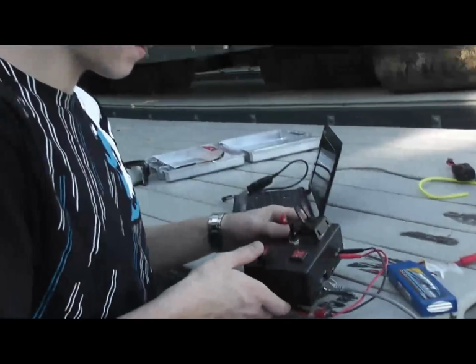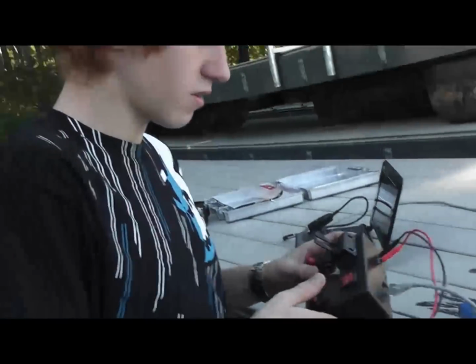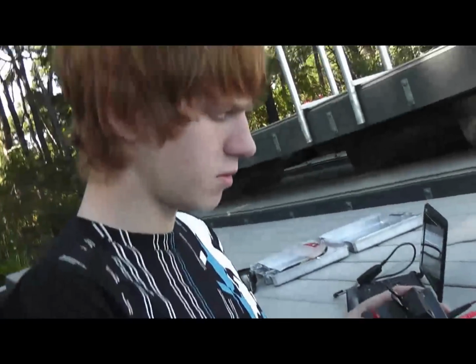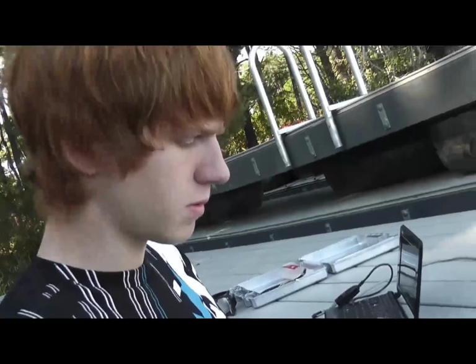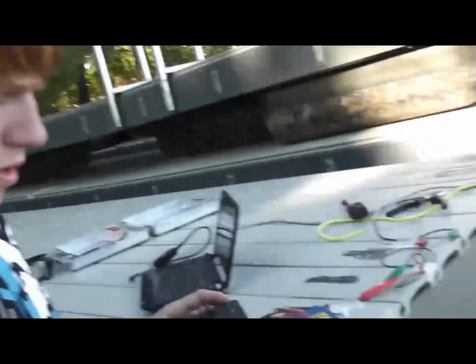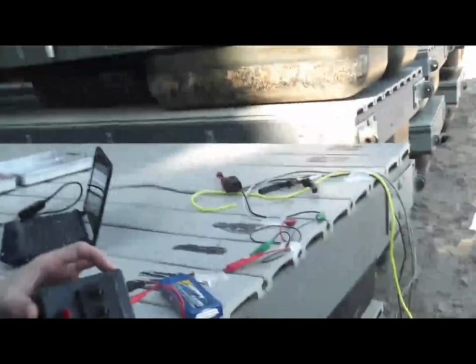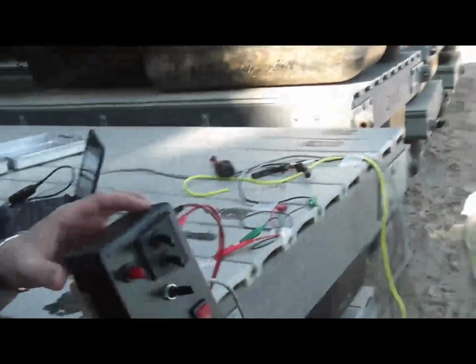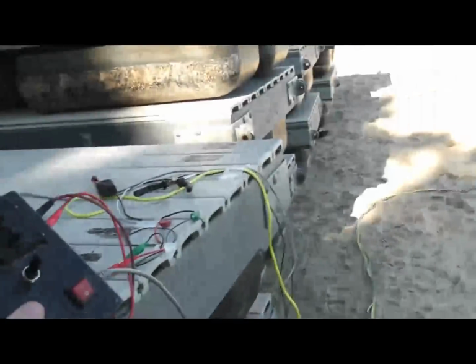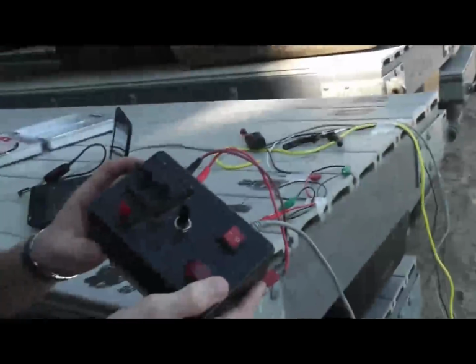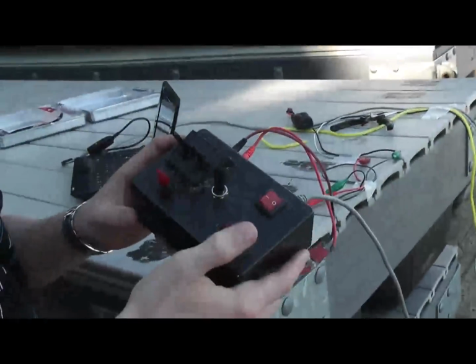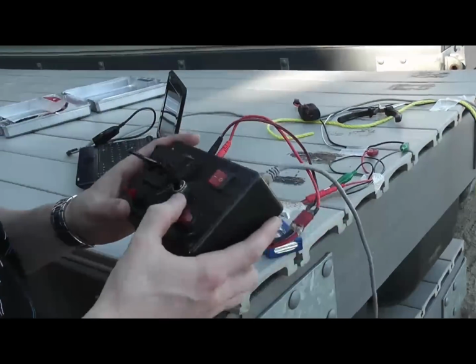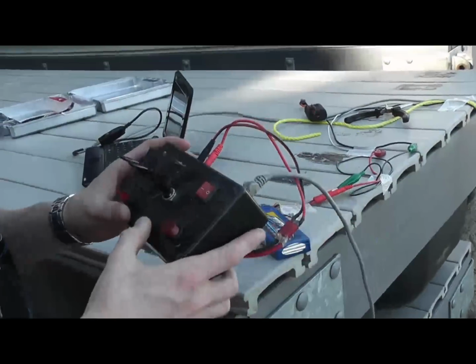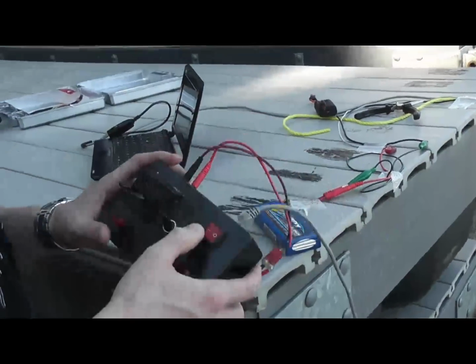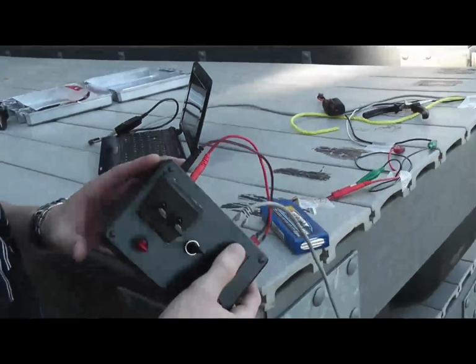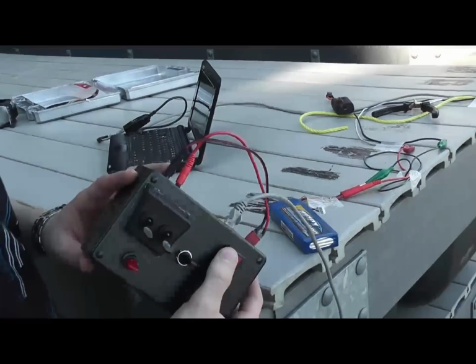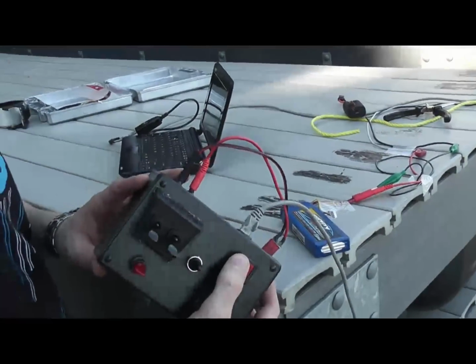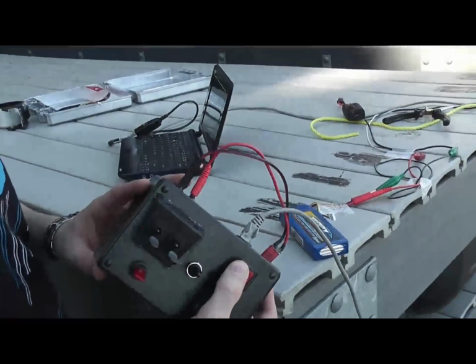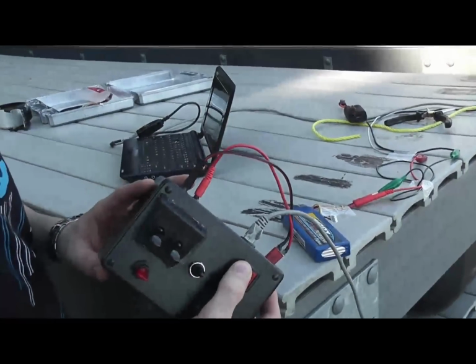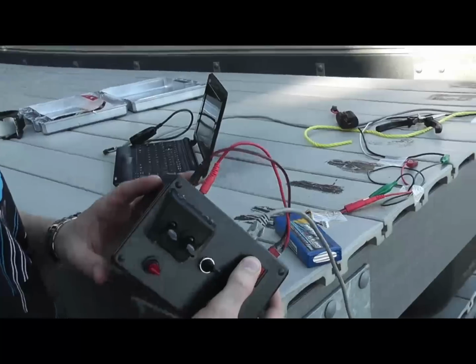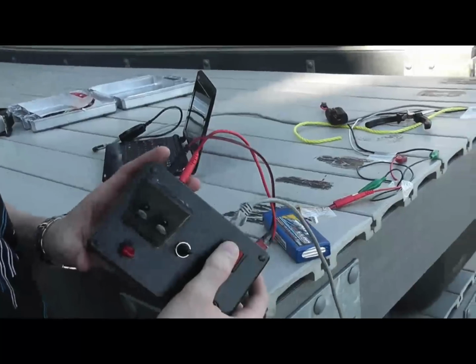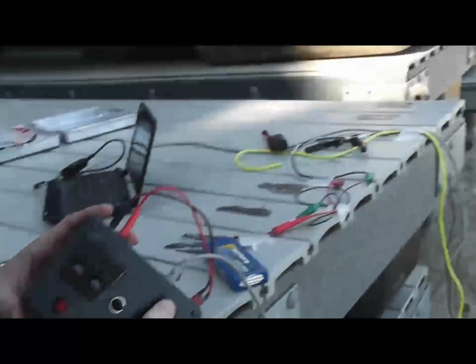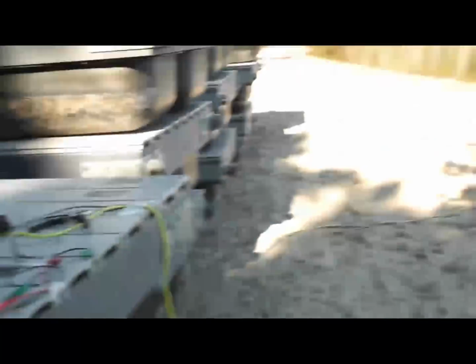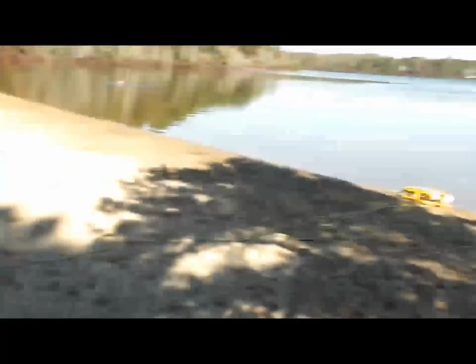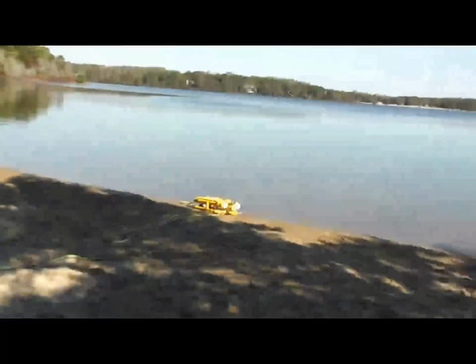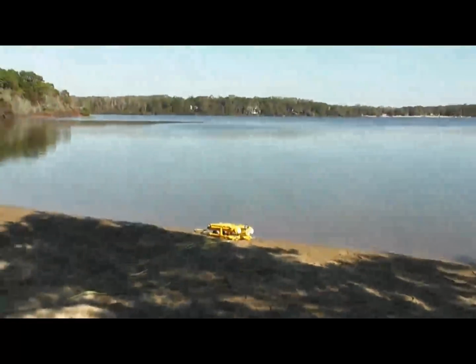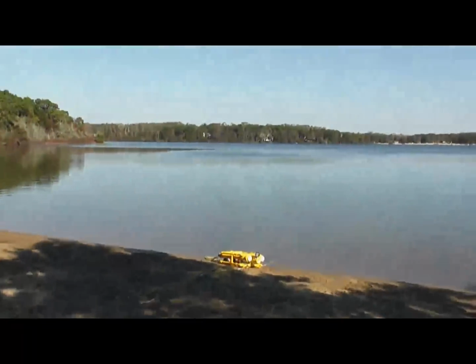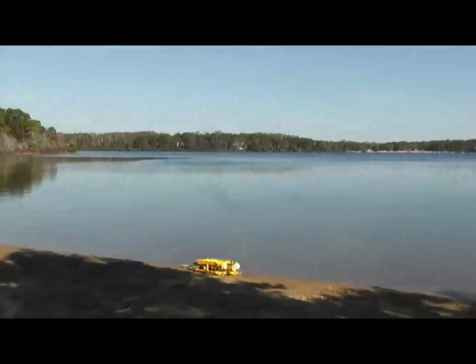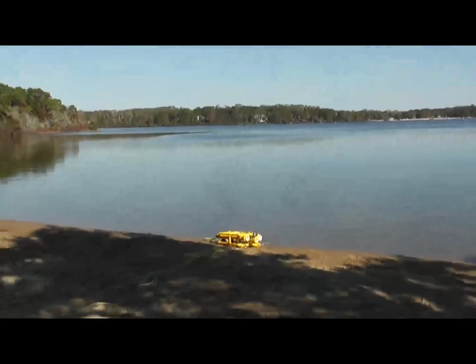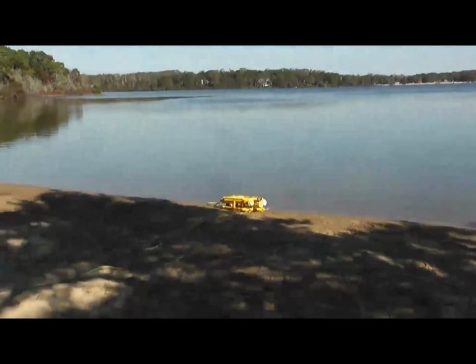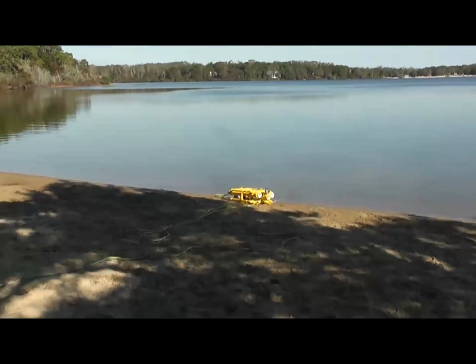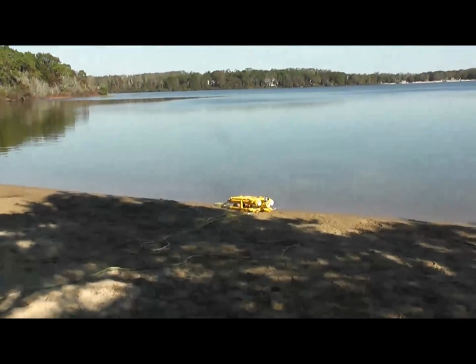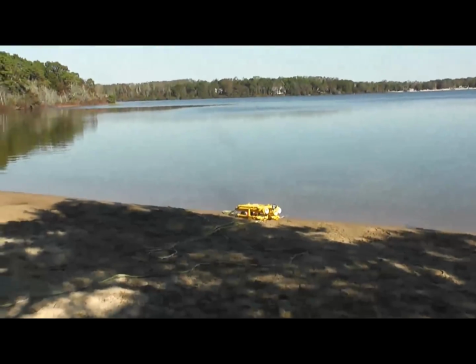So let me fire the bilge pumps — this switch is off for this demo. And we have lights; you probably can't see them right now, but at night they're really bright.